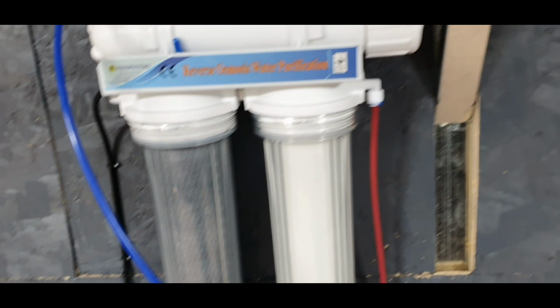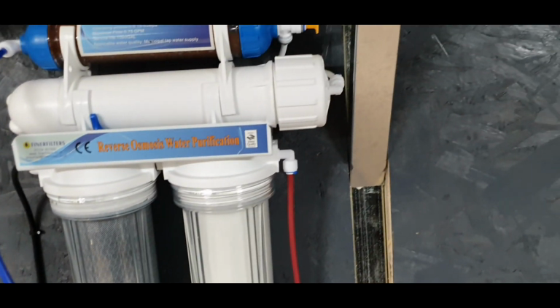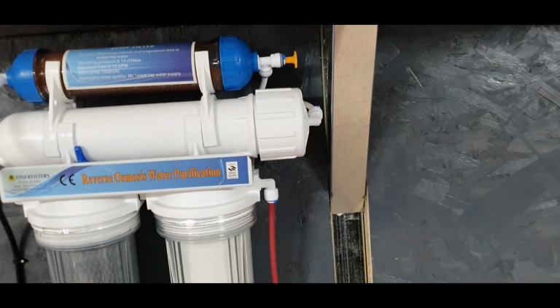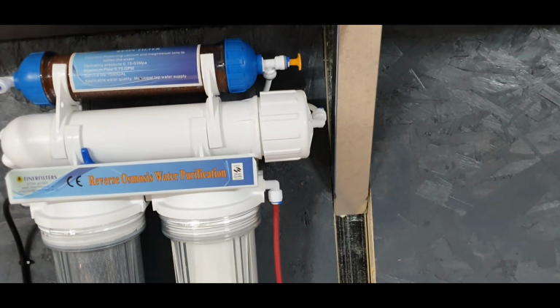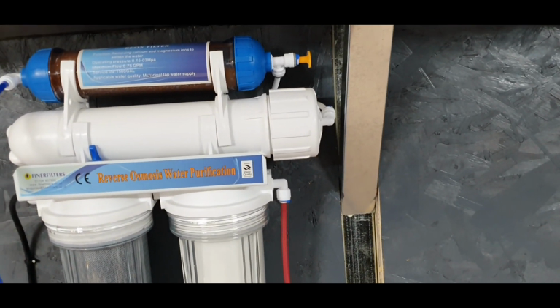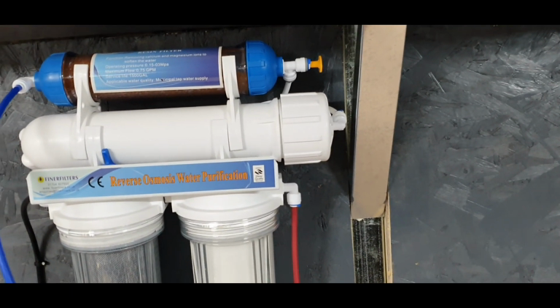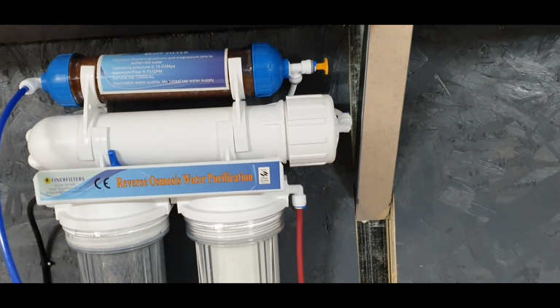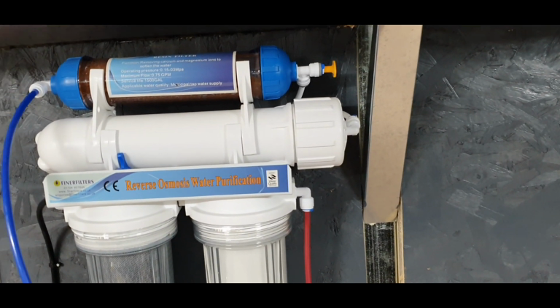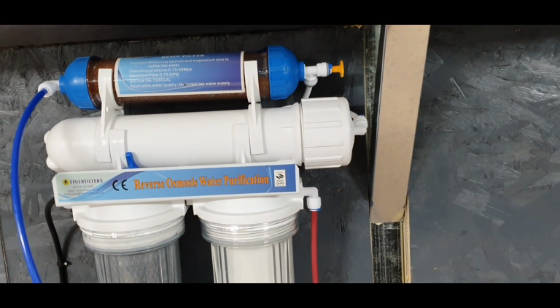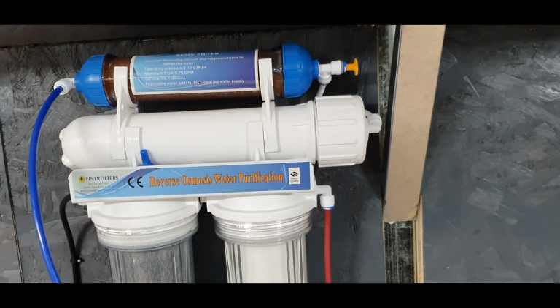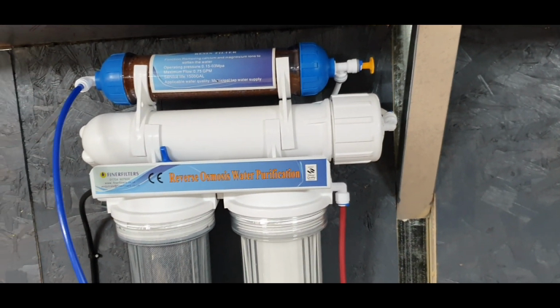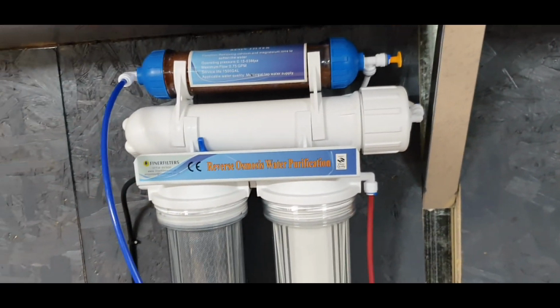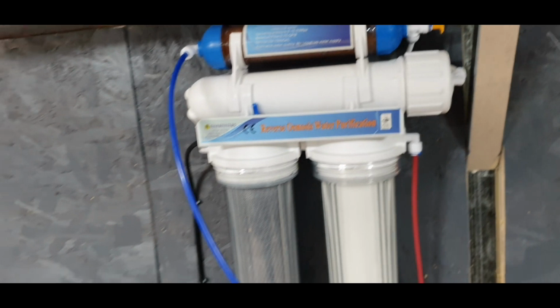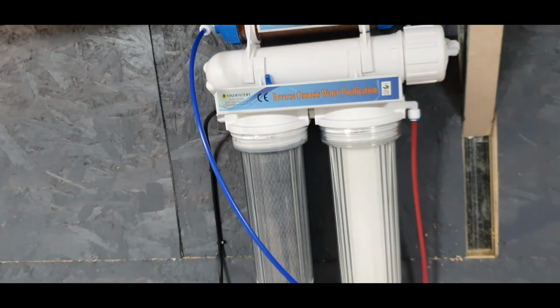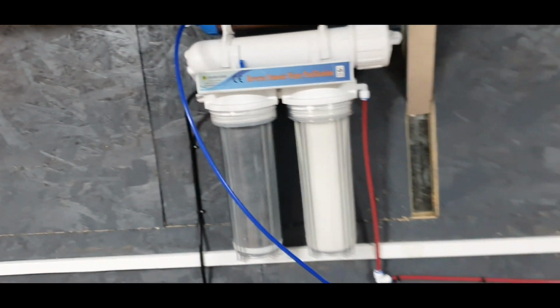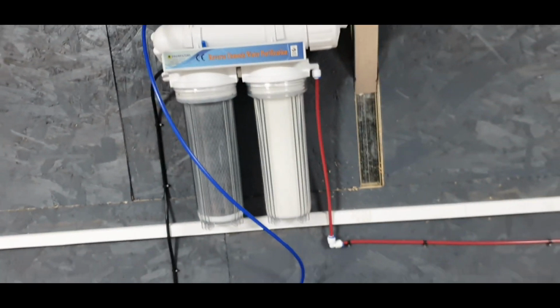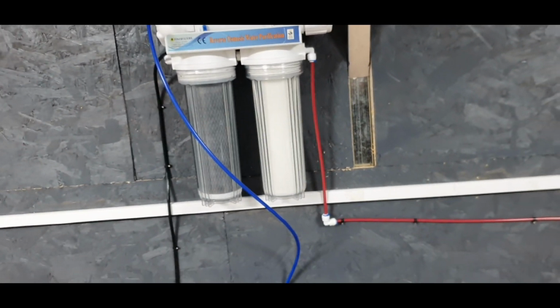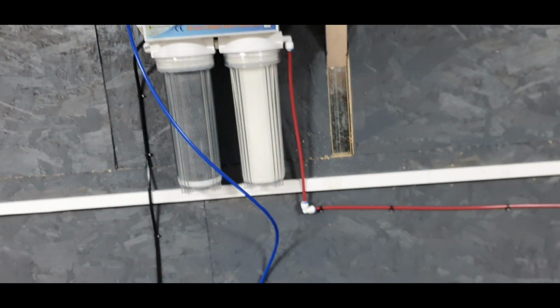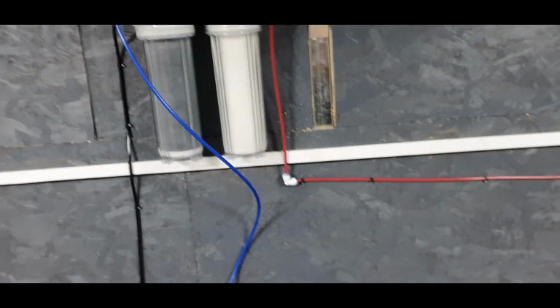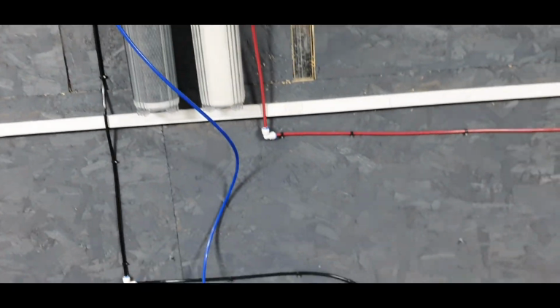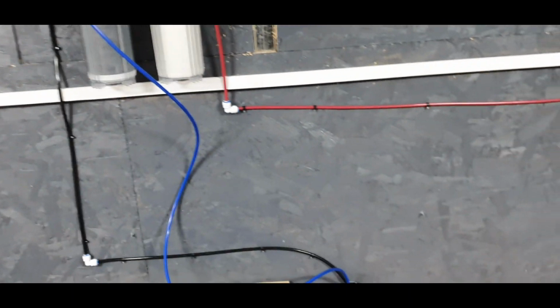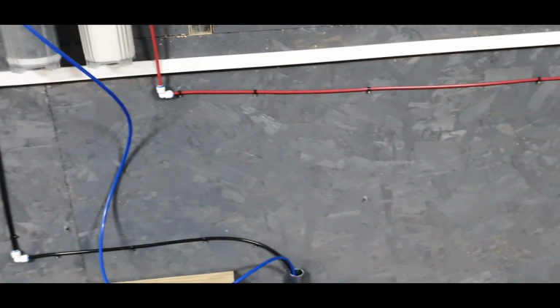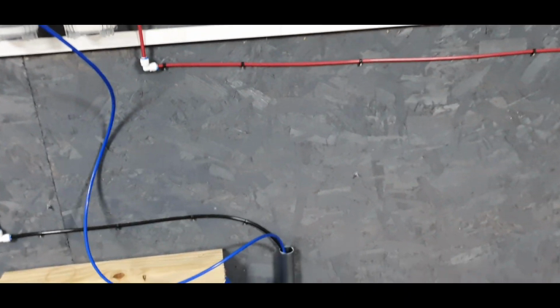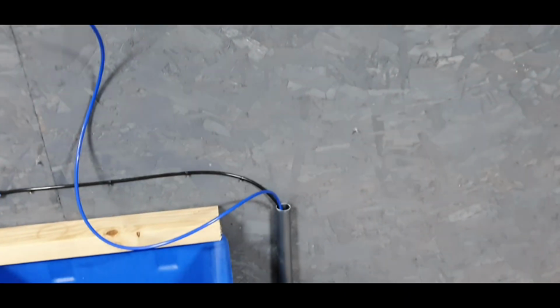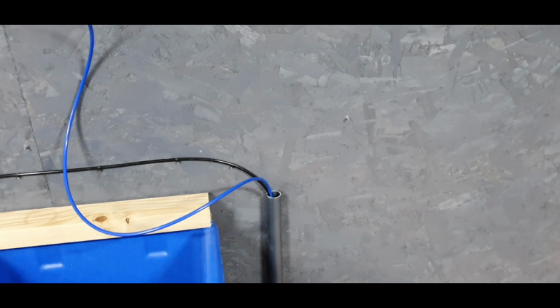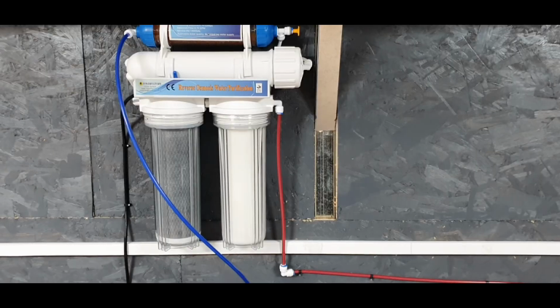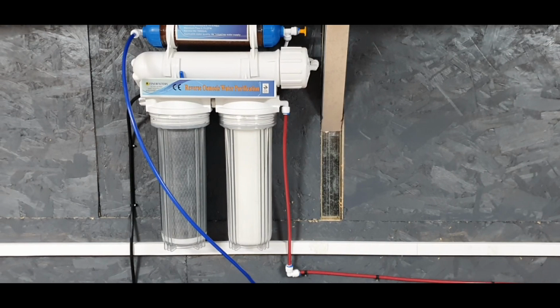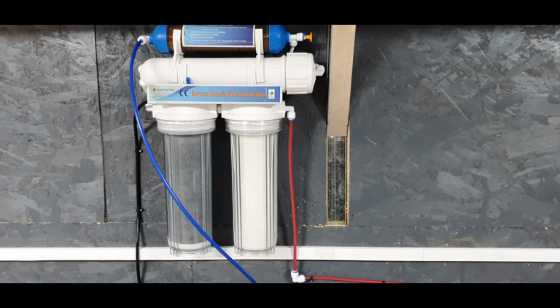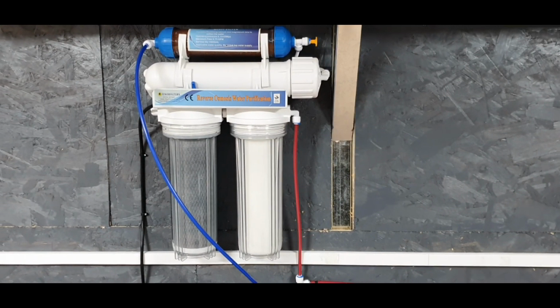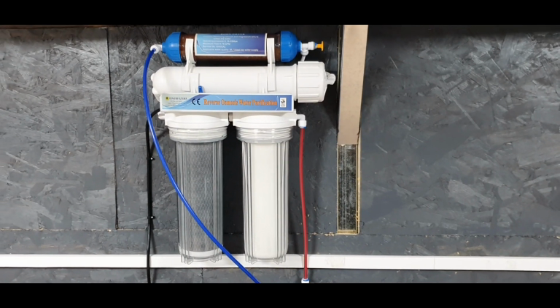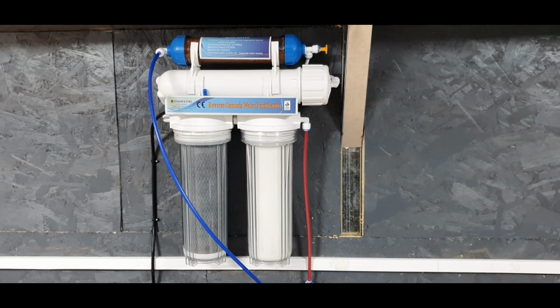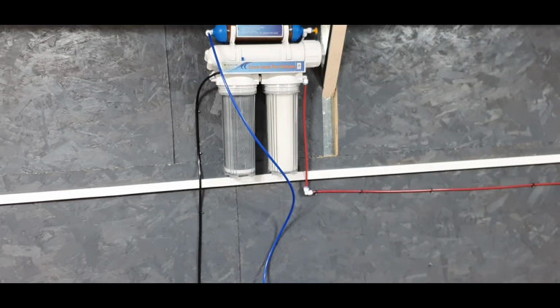Then you do another flush with the membrane in place. After that, what I like to do is run it for a good 24 hours straight into the waste, and that's what I've been doing — then we're ready for proper RO water to be used.